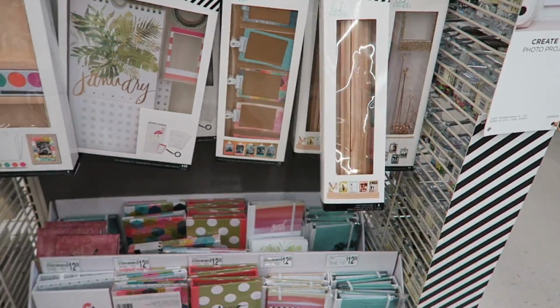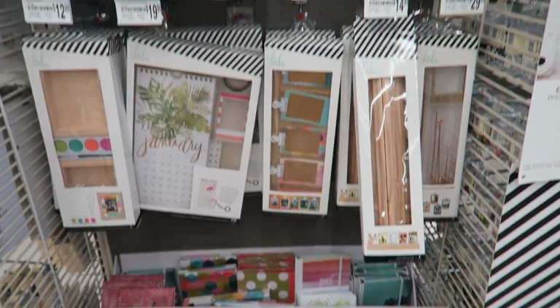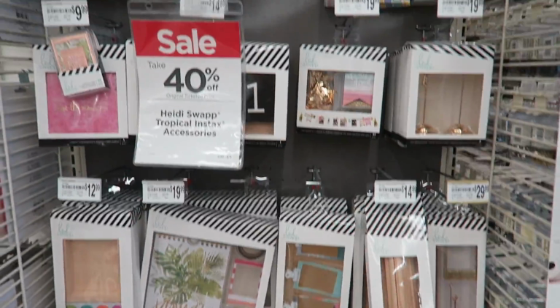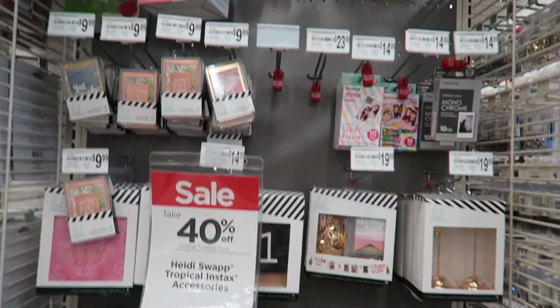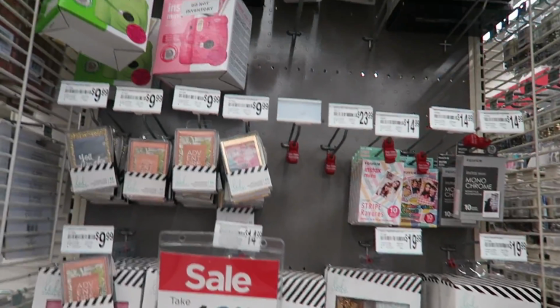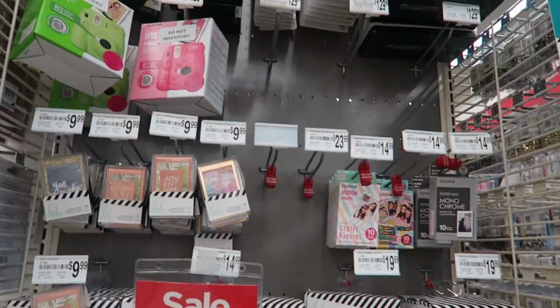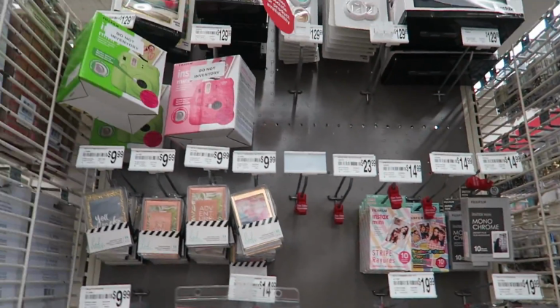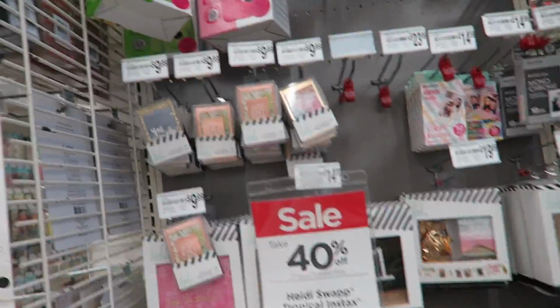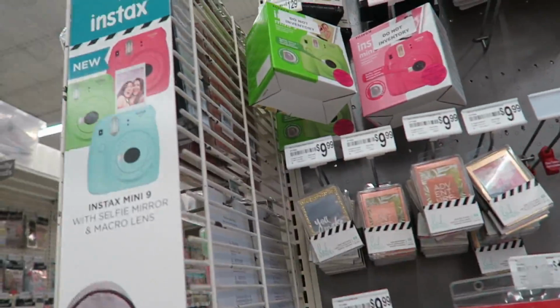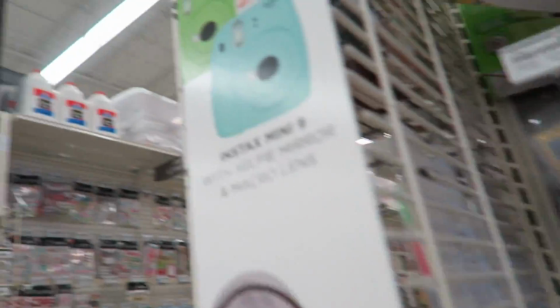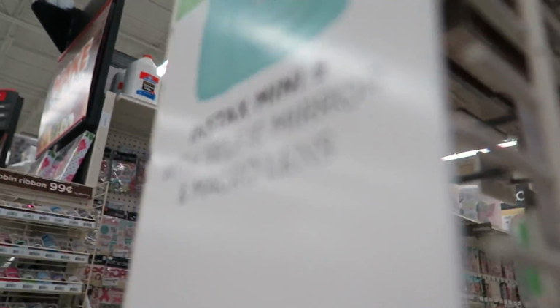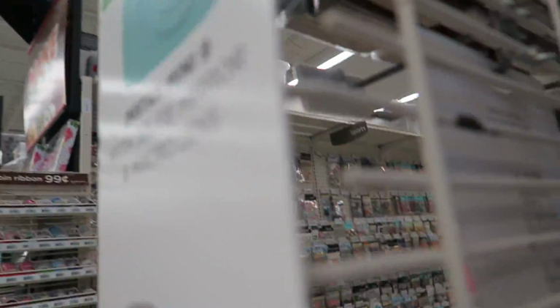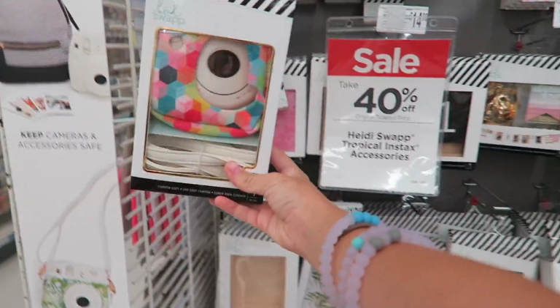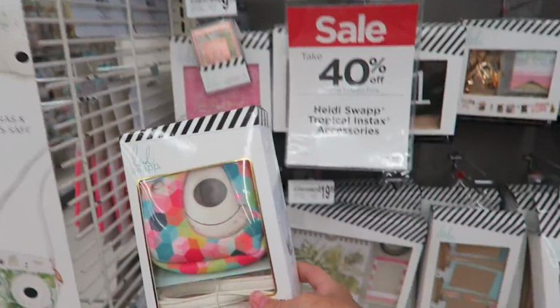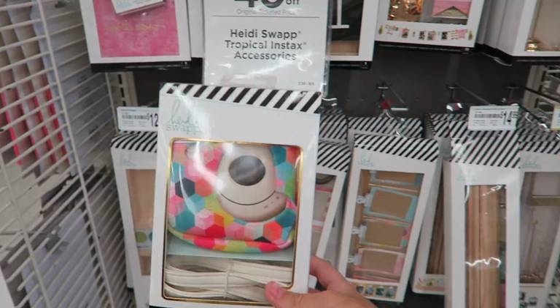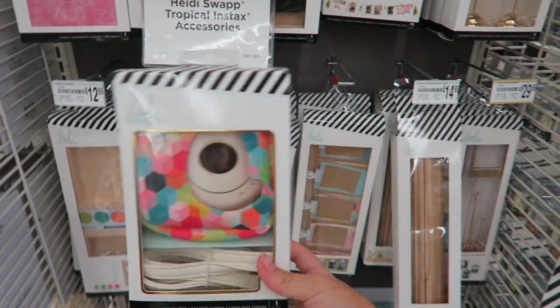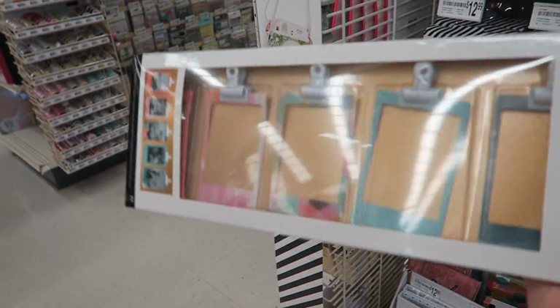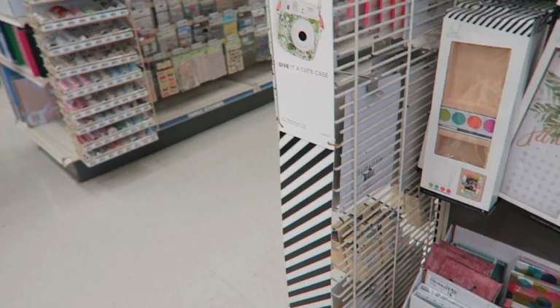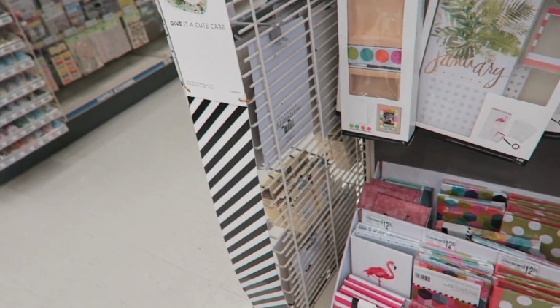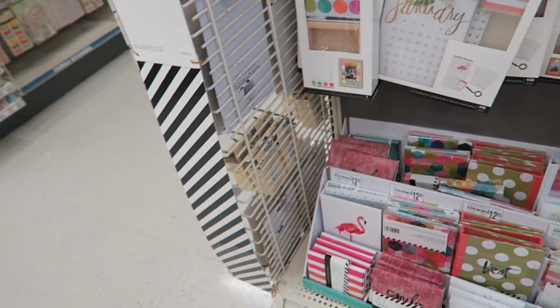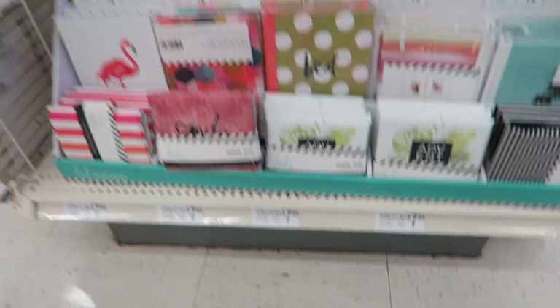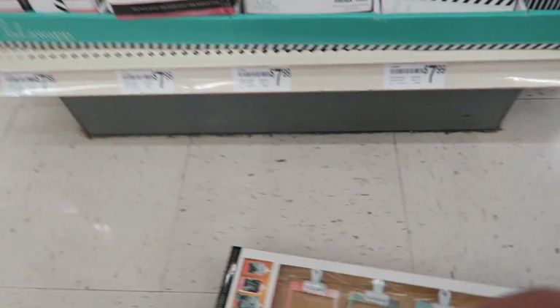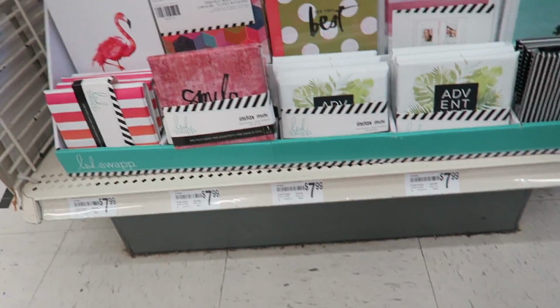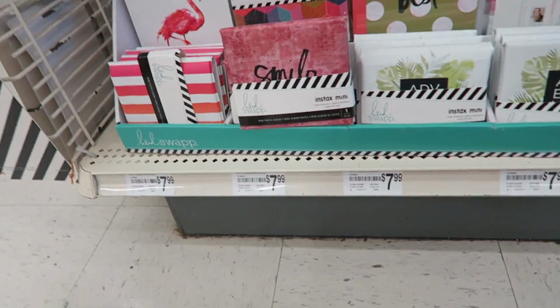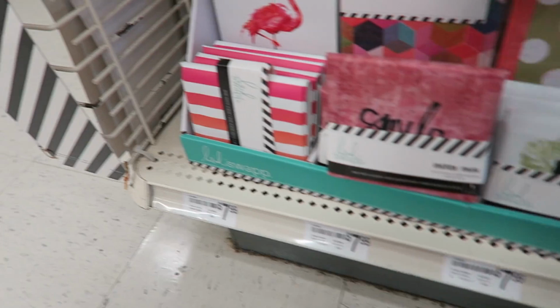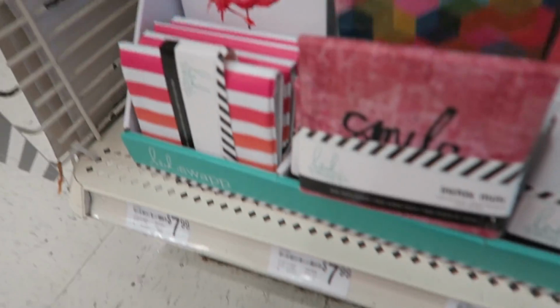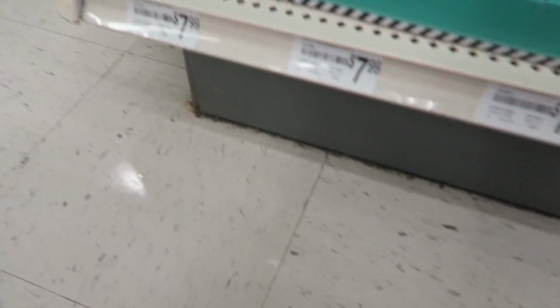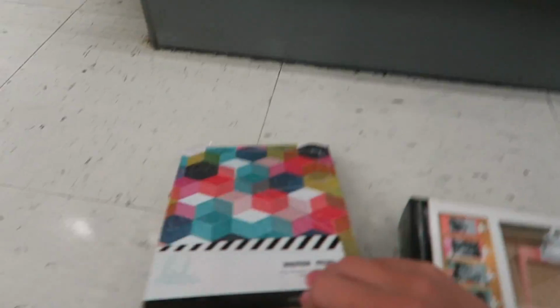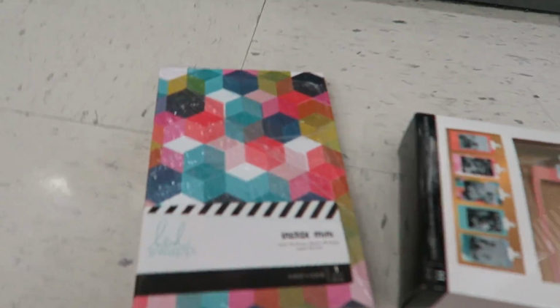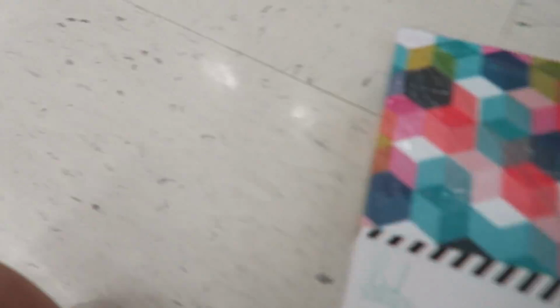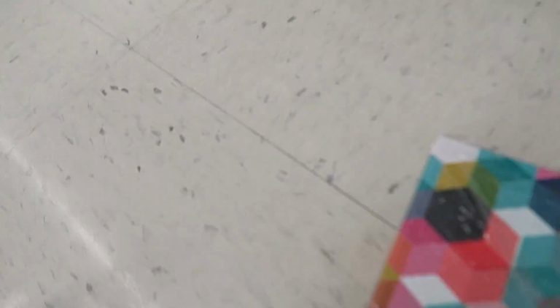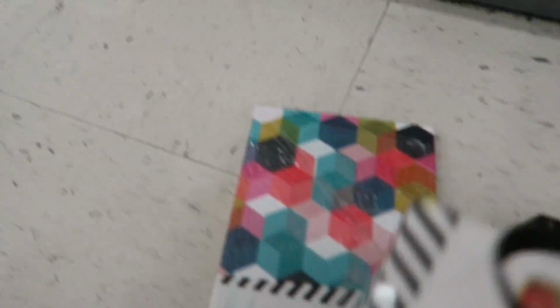And then they have all these cool Polaroid things. I really want to get this case — super cool. And then look, a book! A book you can store them in. I might get one that matches my case, or the case I want.